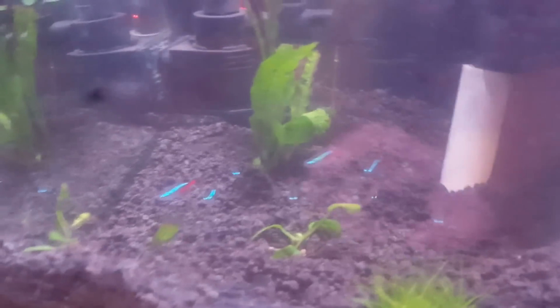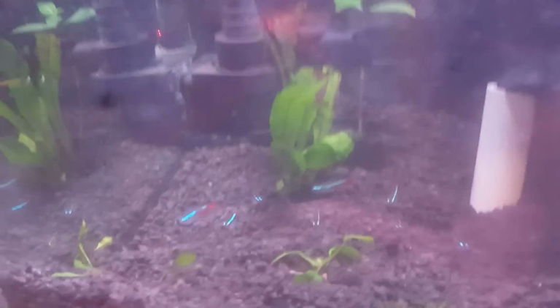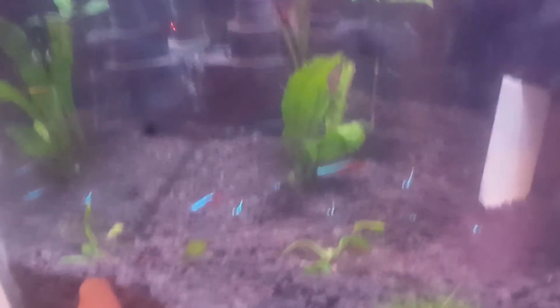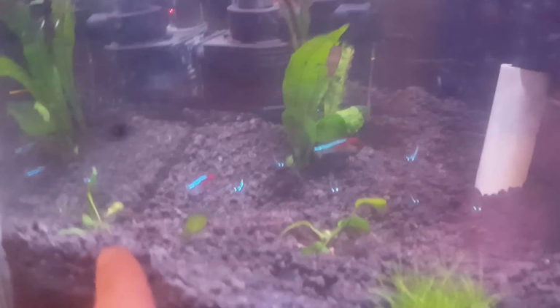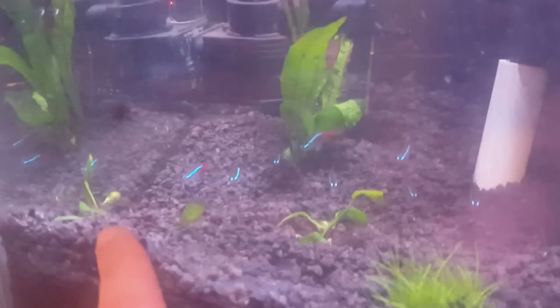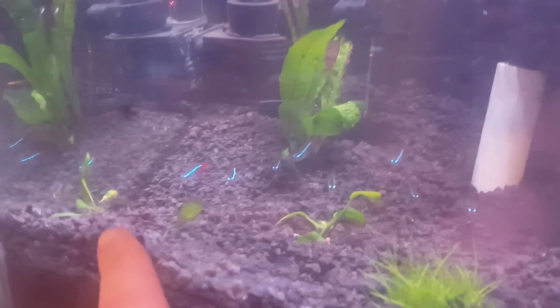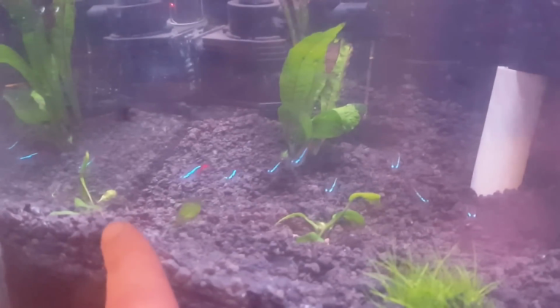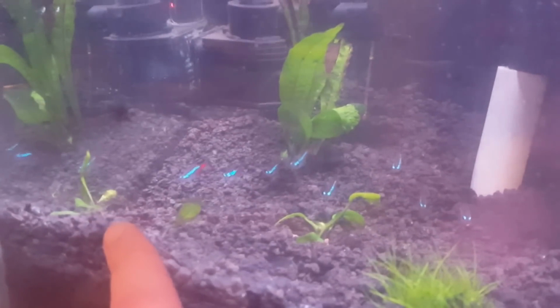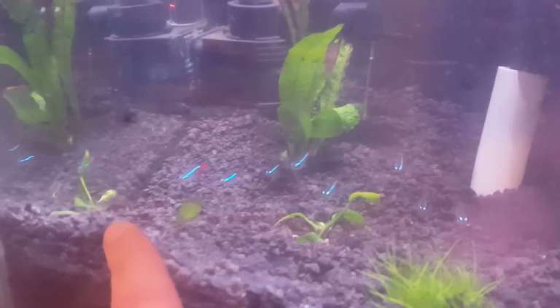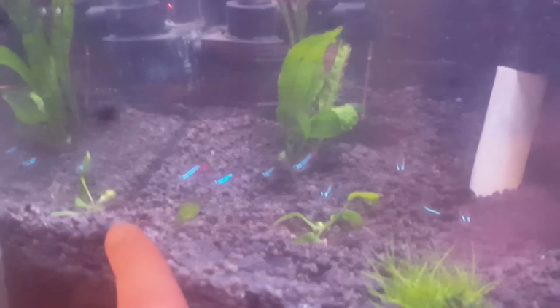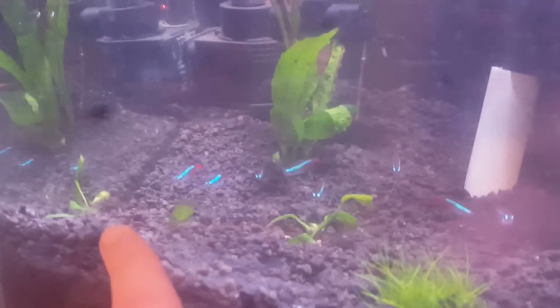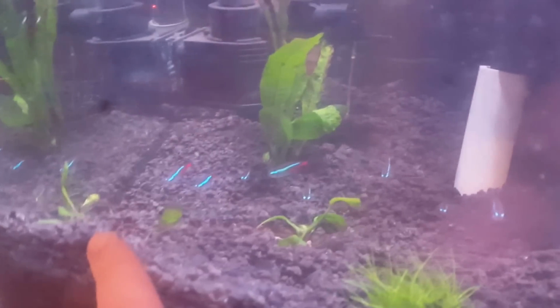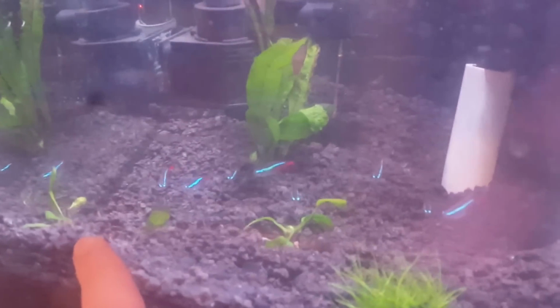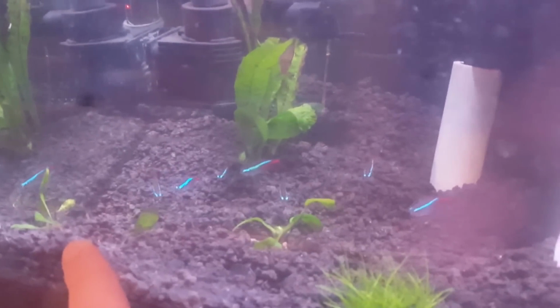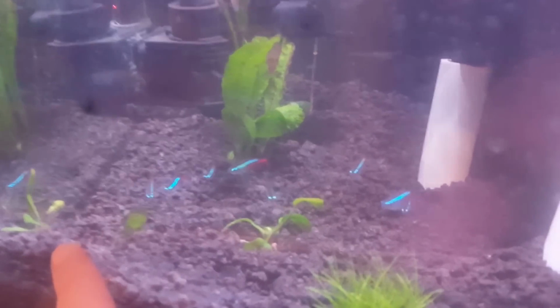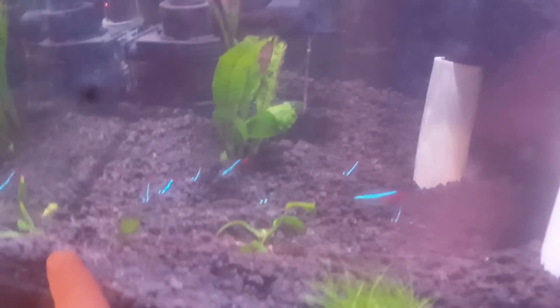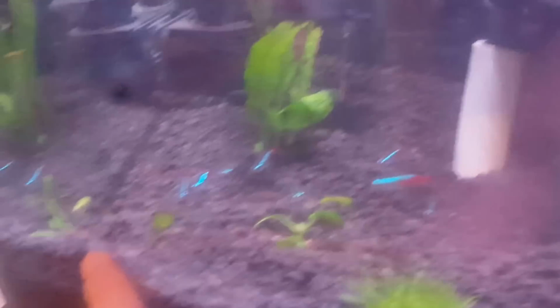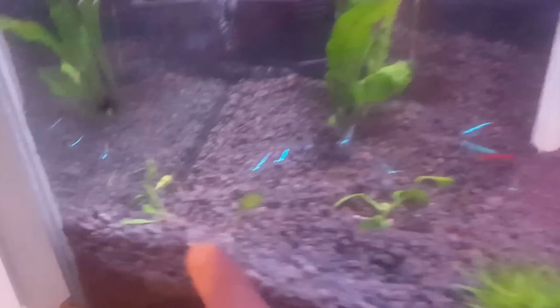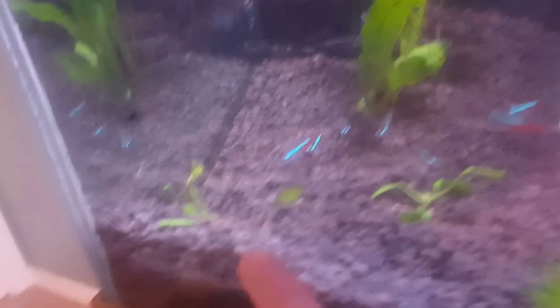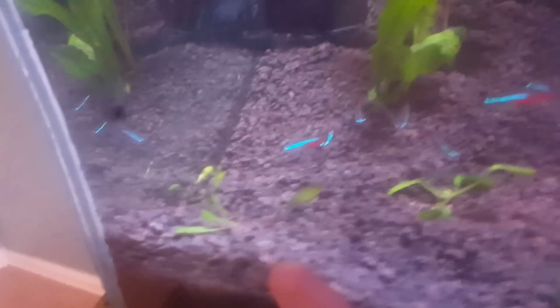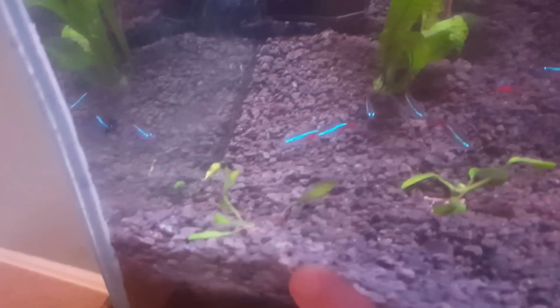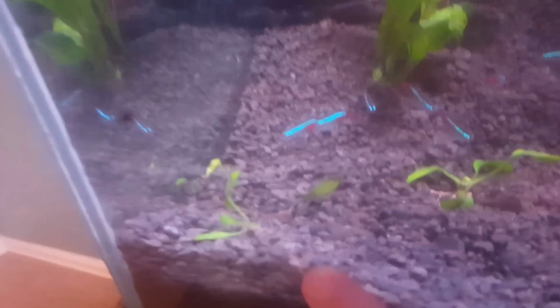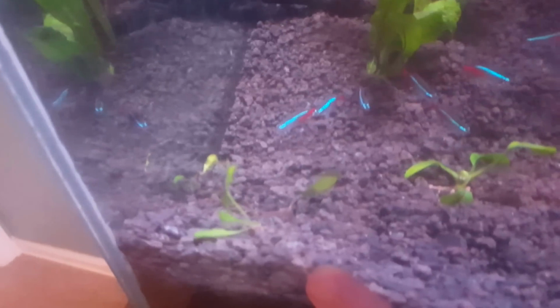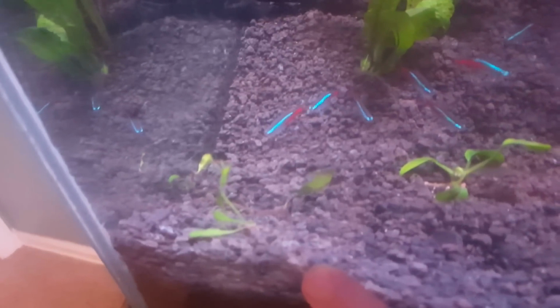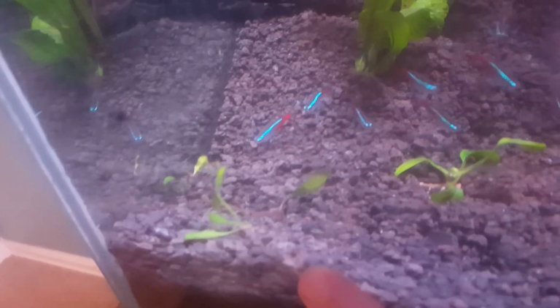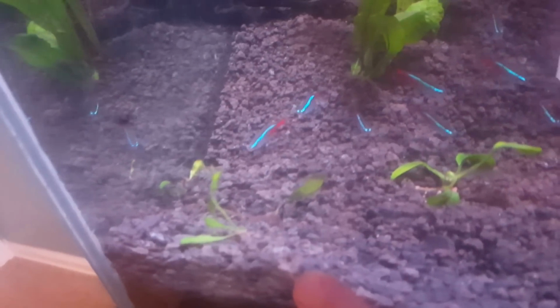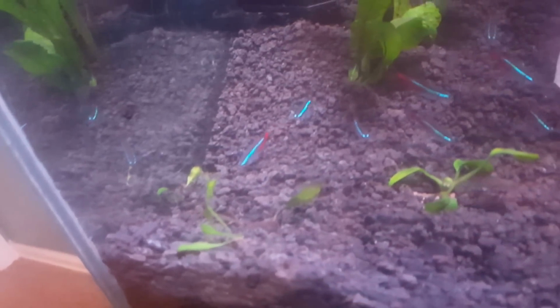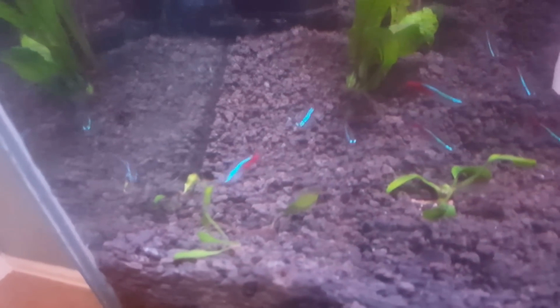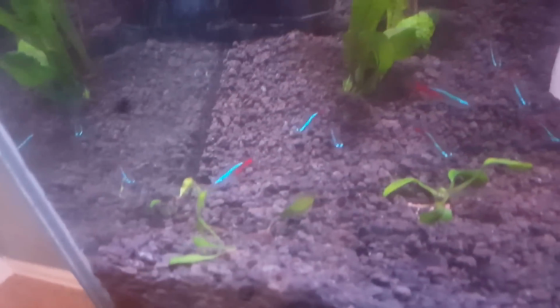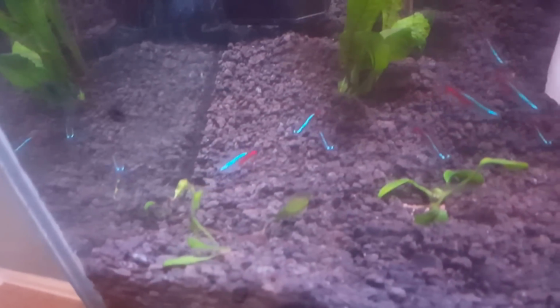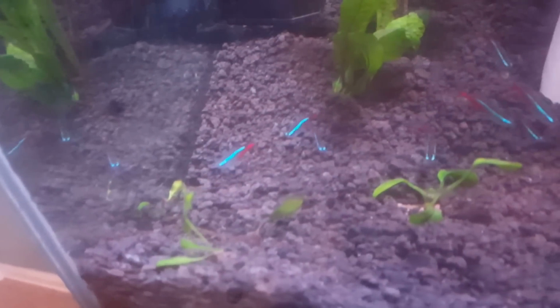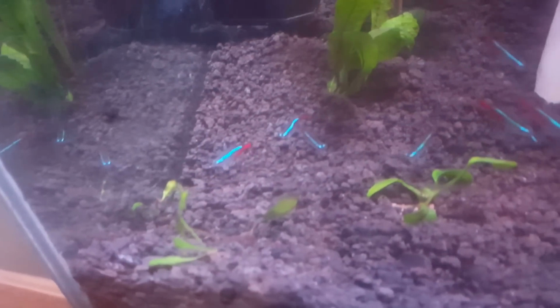And here in this corner, we've got a bunch of small Java Fern growing — just some really small, tiny little pieces — and it's taking off like crazy.